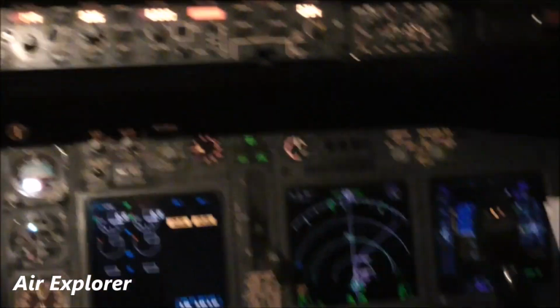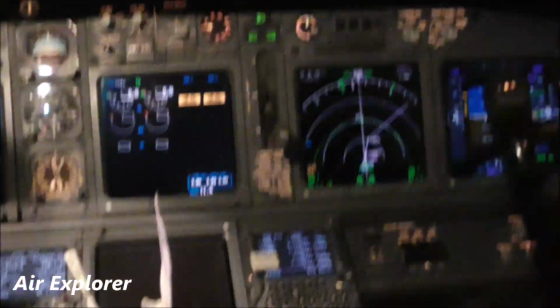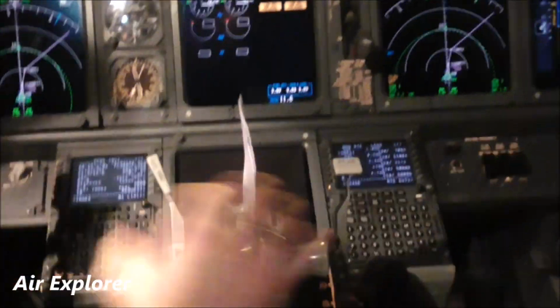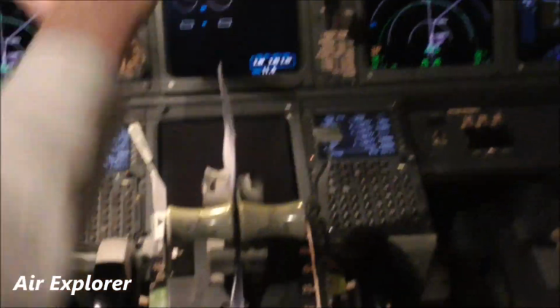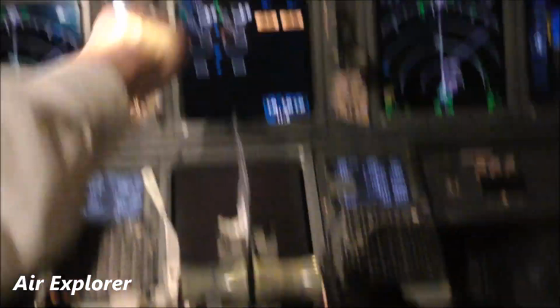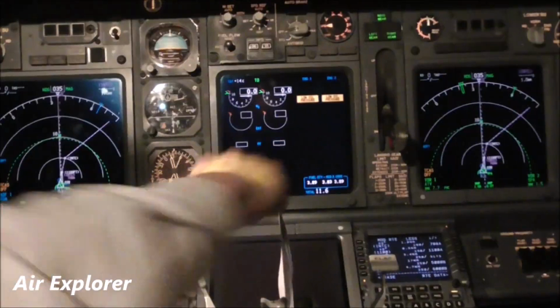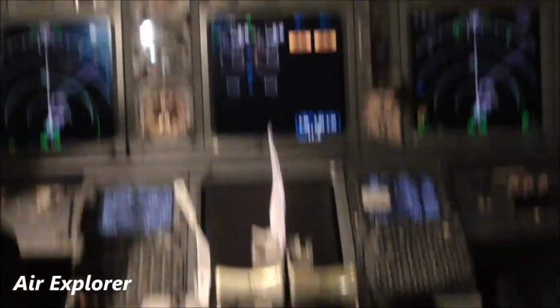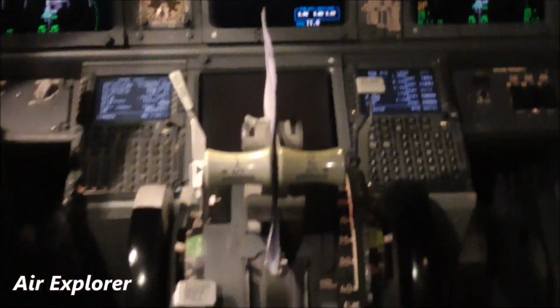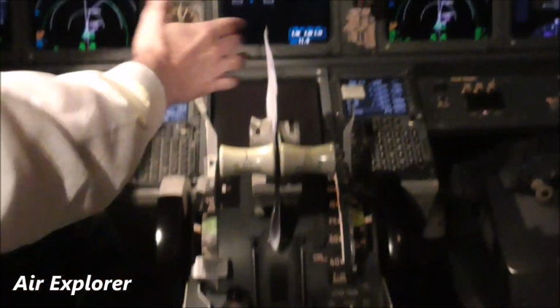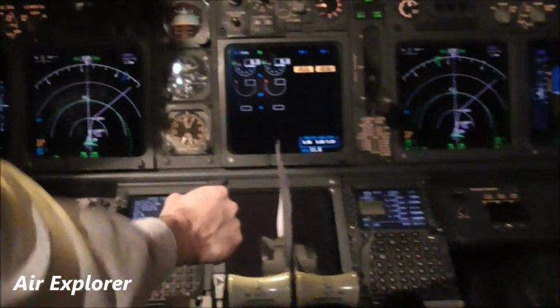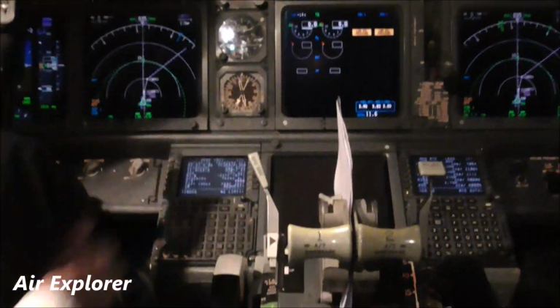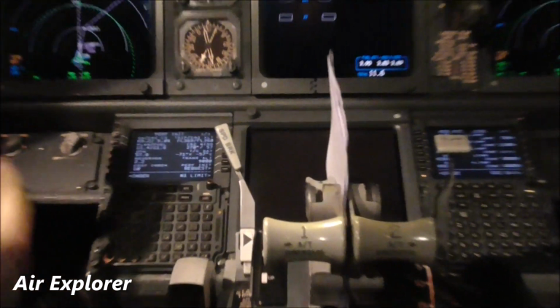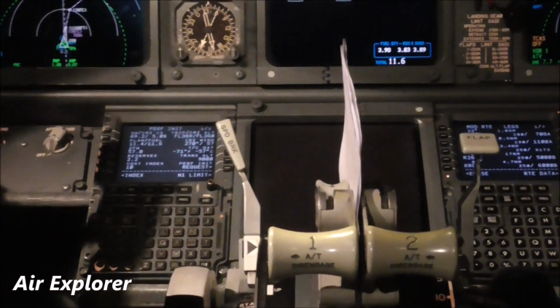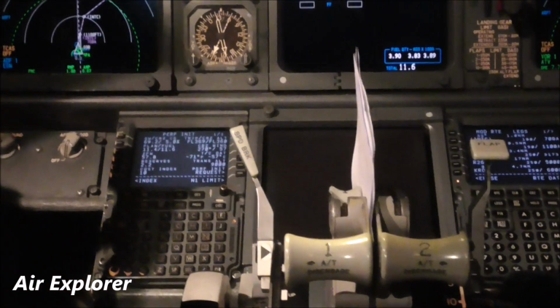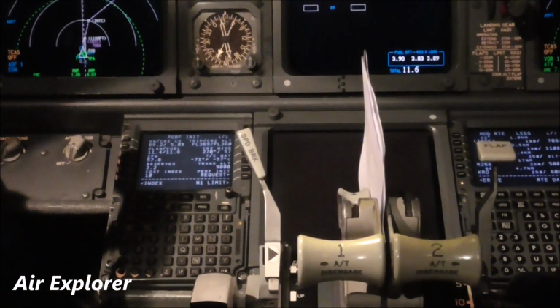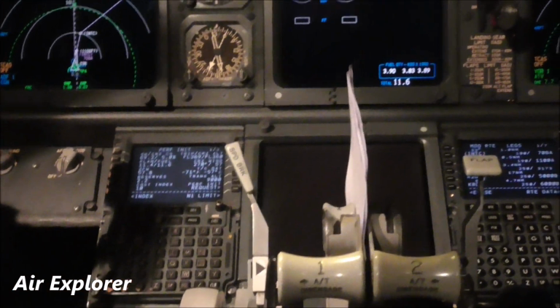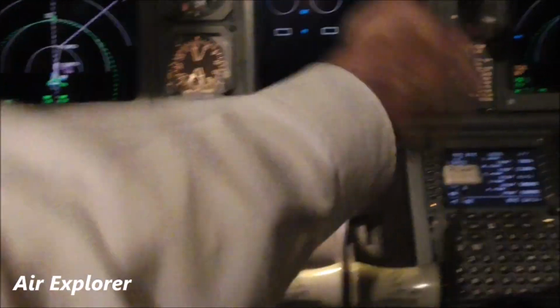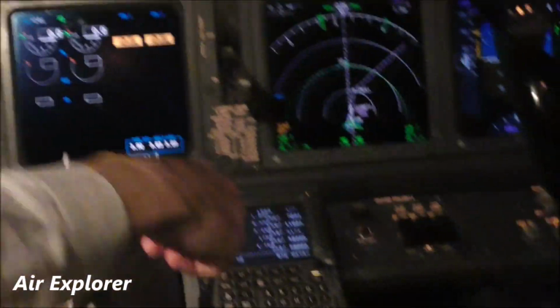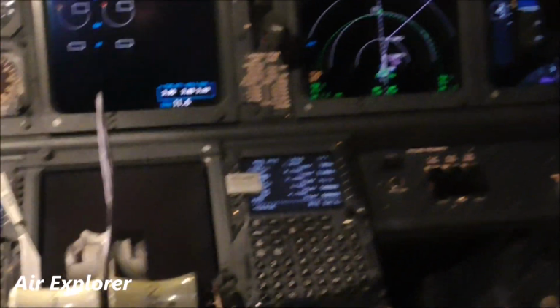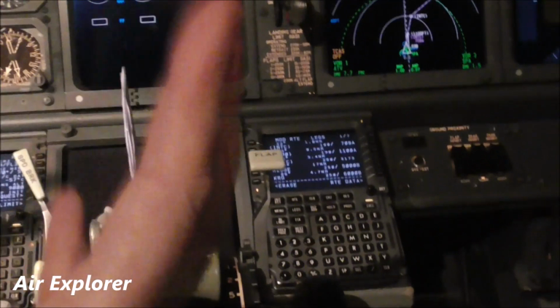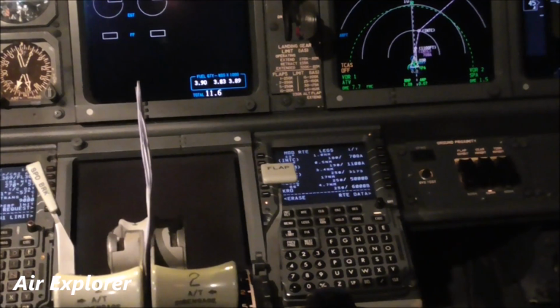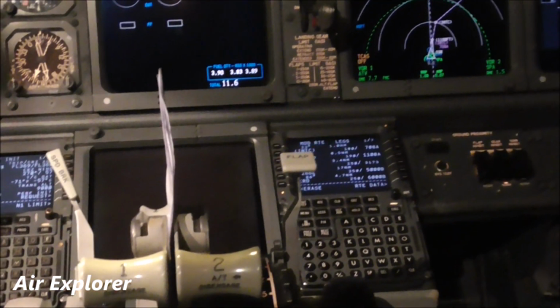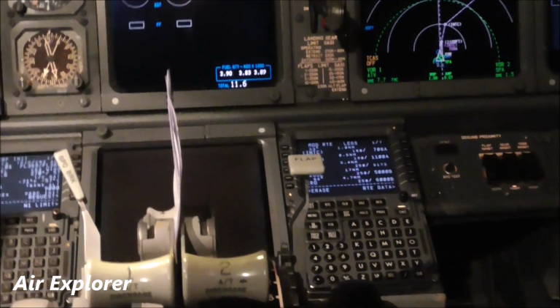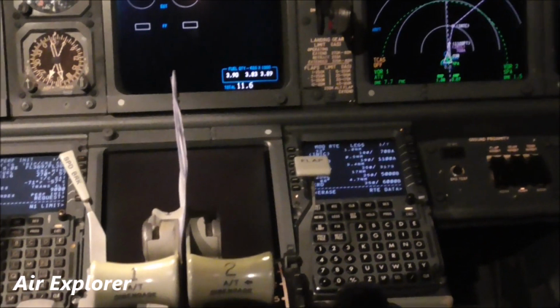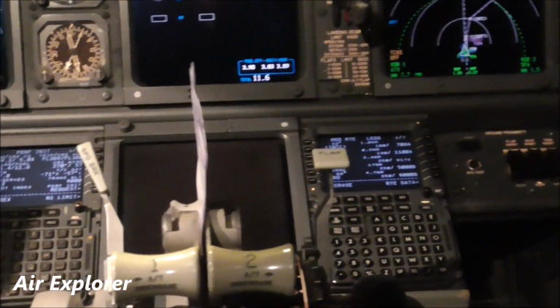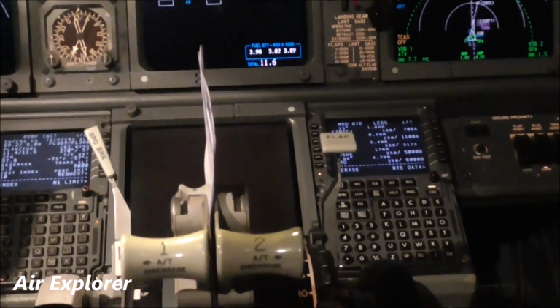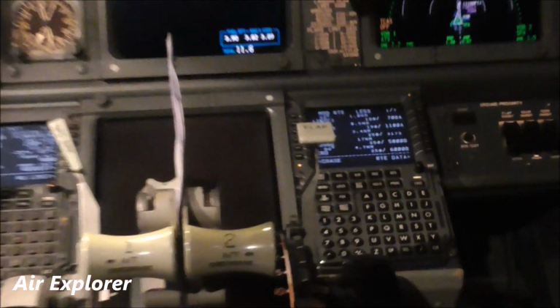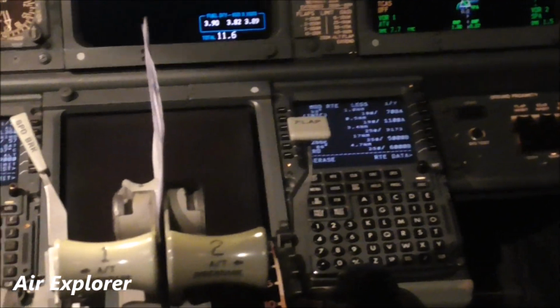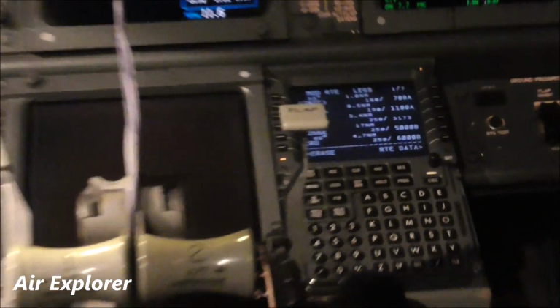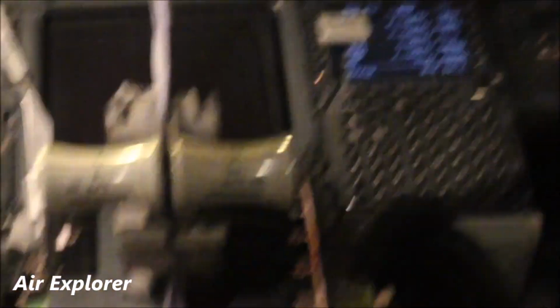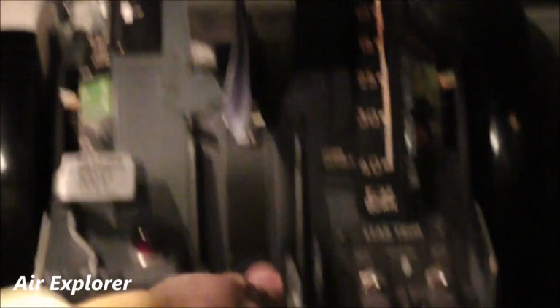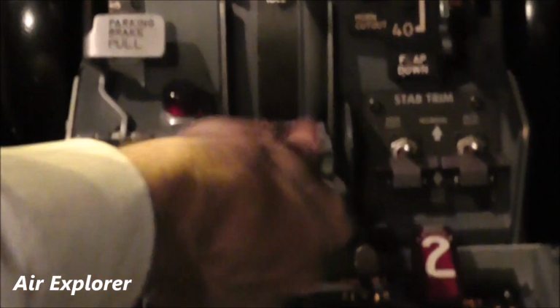Thrust levers, fast and slow. Speed brake to reduce your speed quickly. Flaps to extend your wings to be able to fly slower. And these are engine controls.